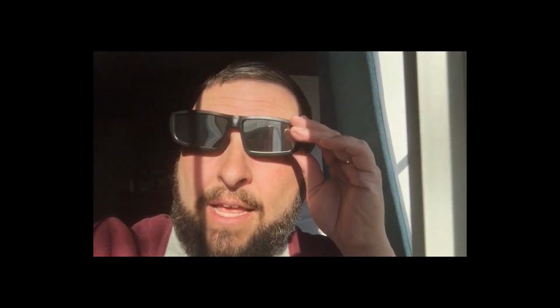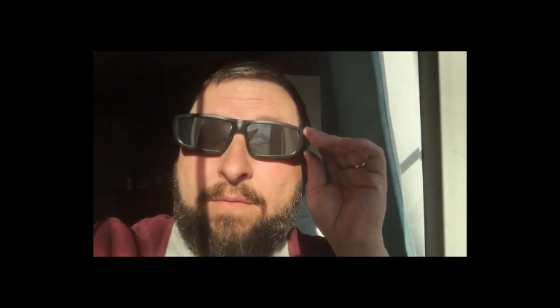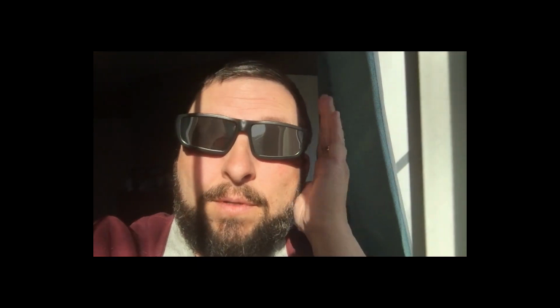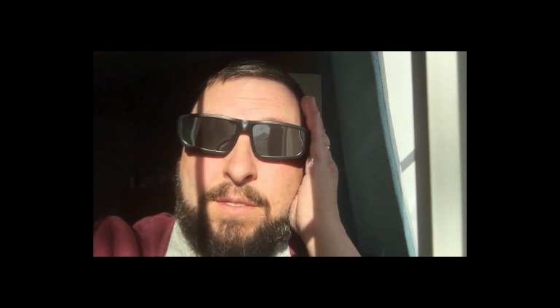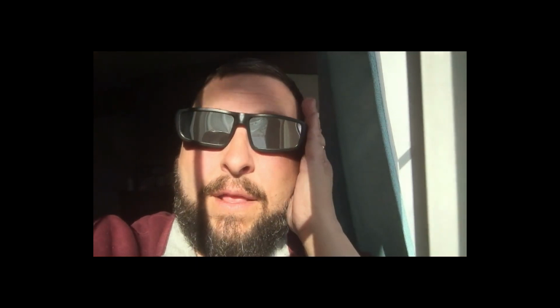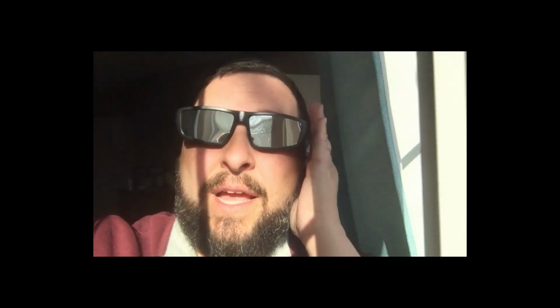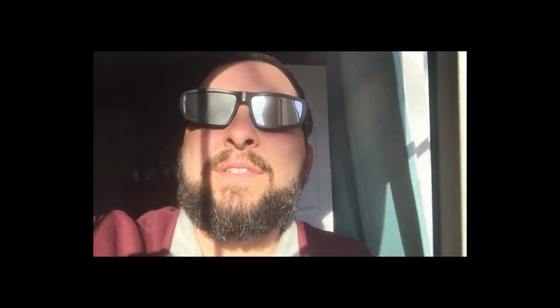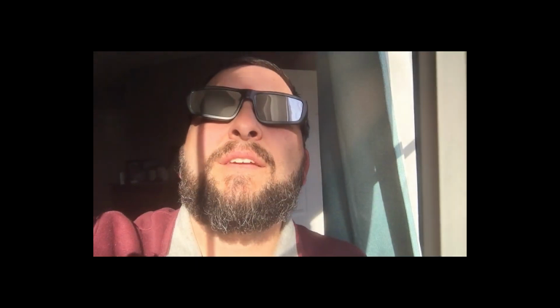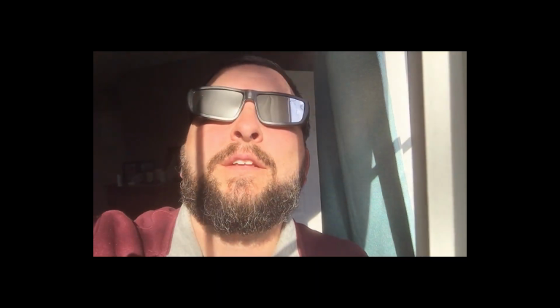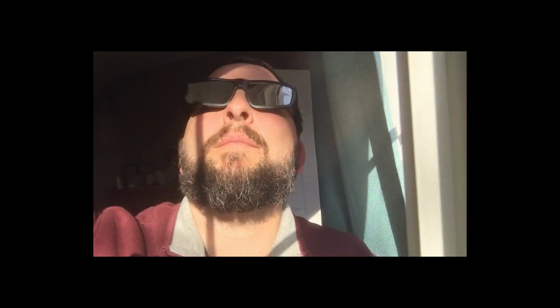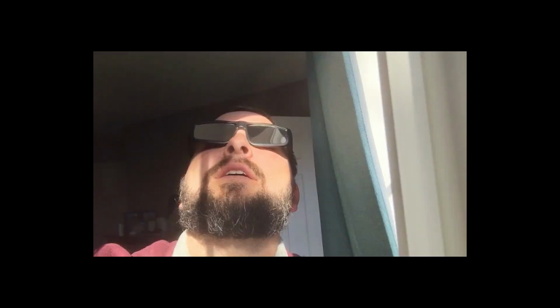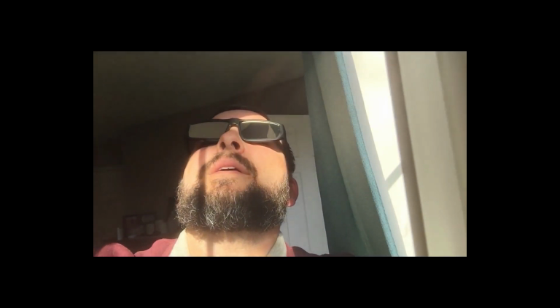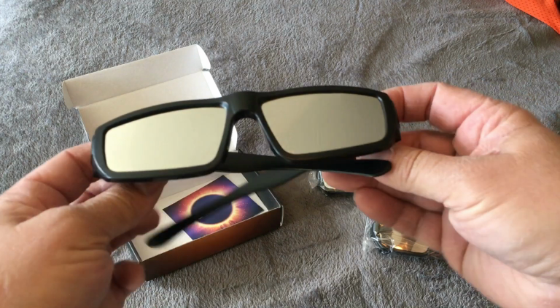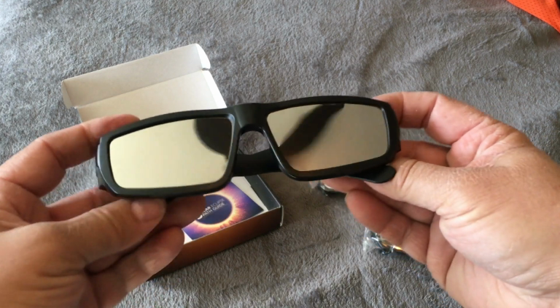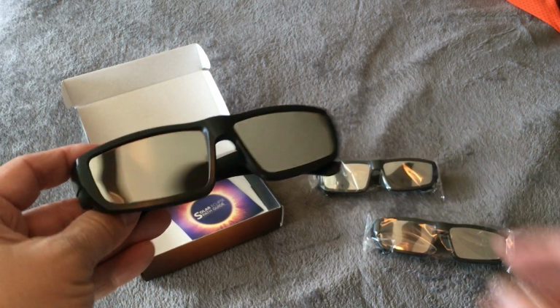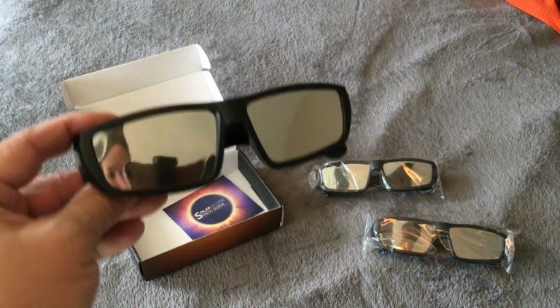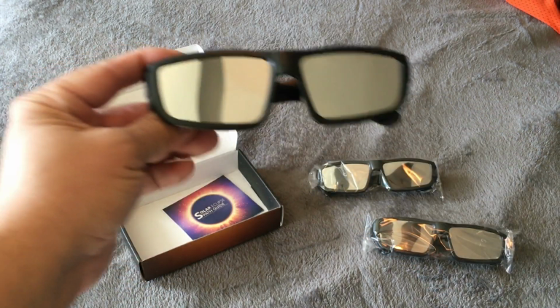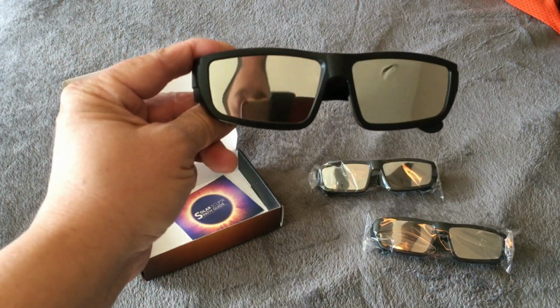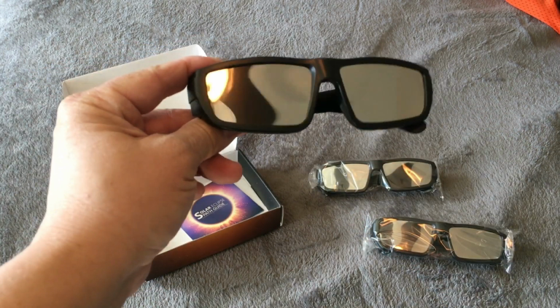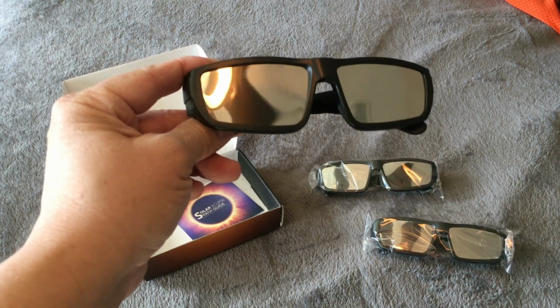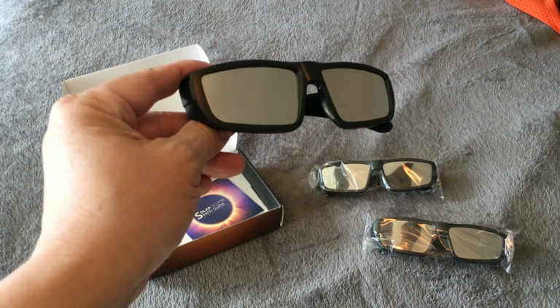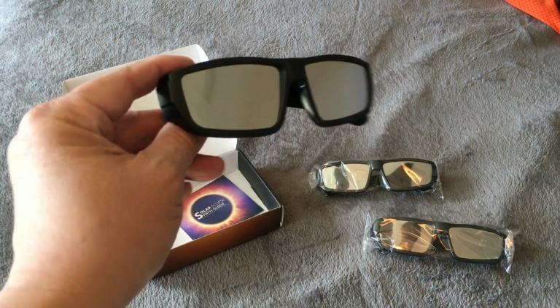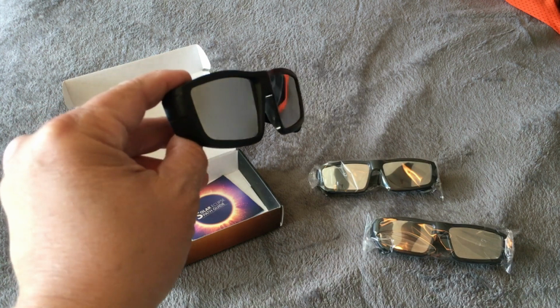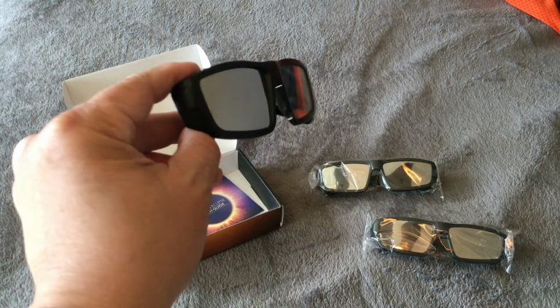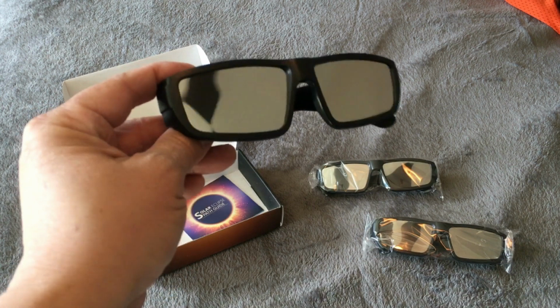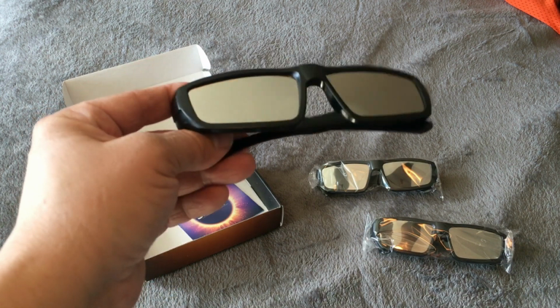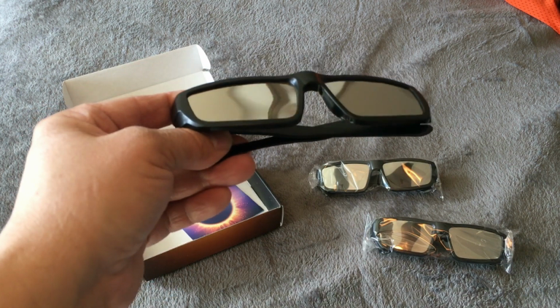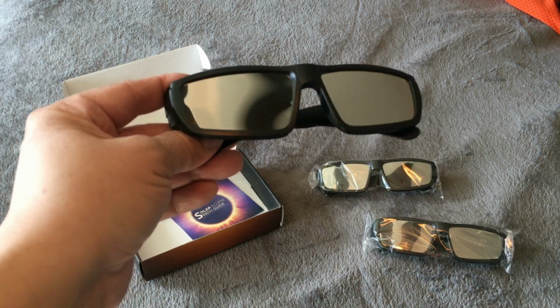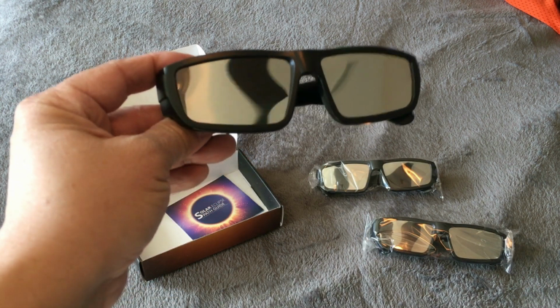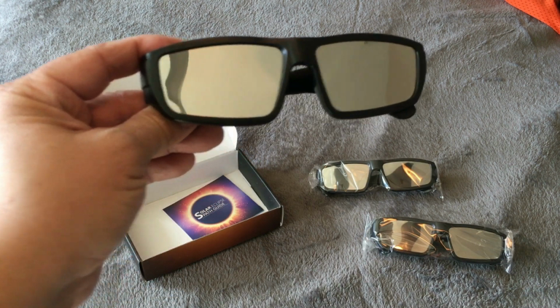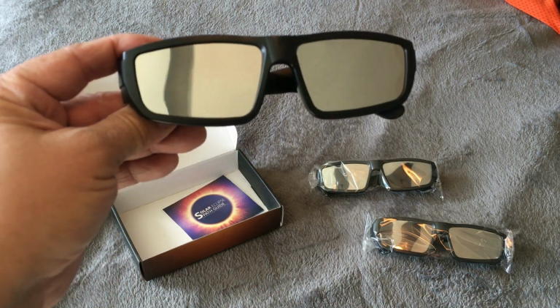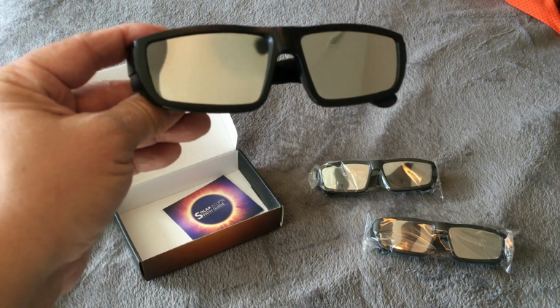The glasses are comfortable. It does block out the light from the sides, giving it a little bit of a better experience. I definitely recommend these. You get a three-pack, so that's great. Thanks for watching. I hope this was helpful.